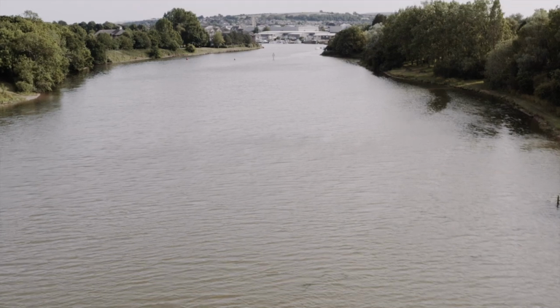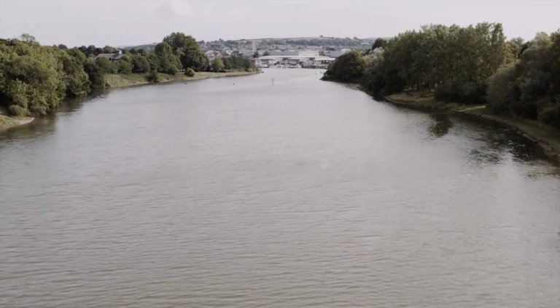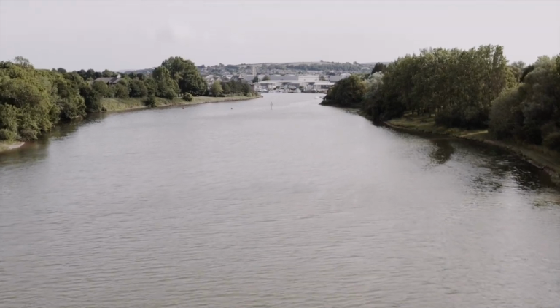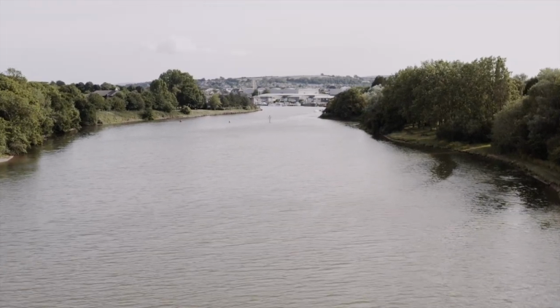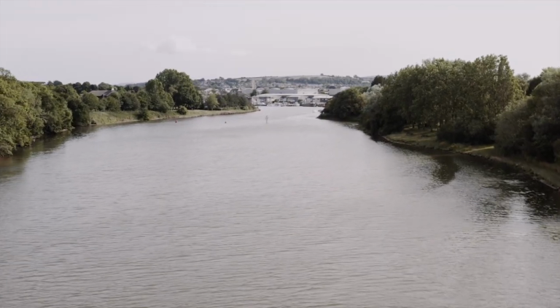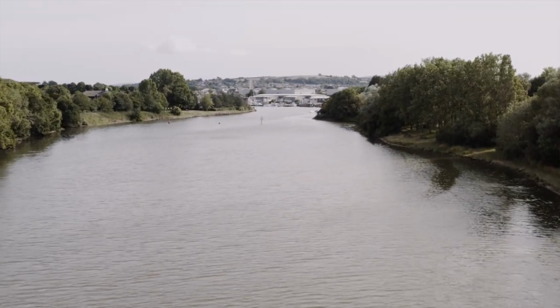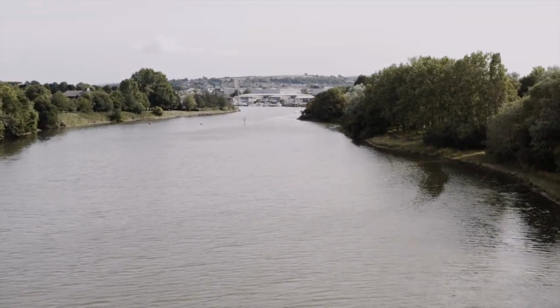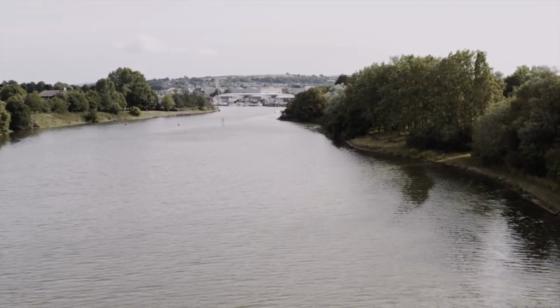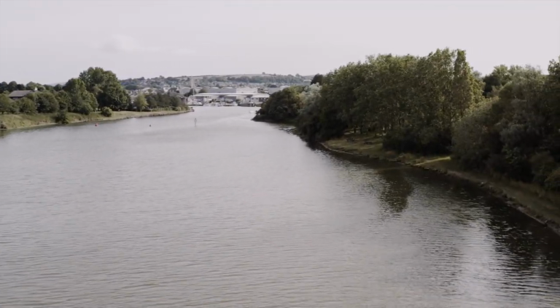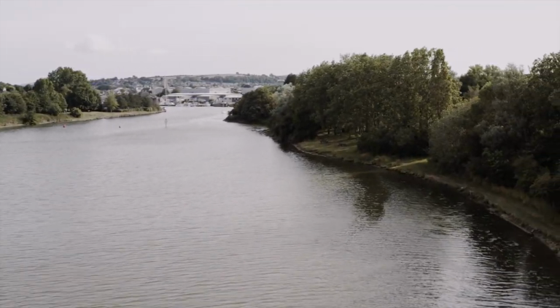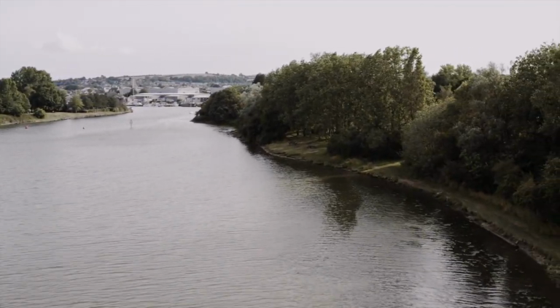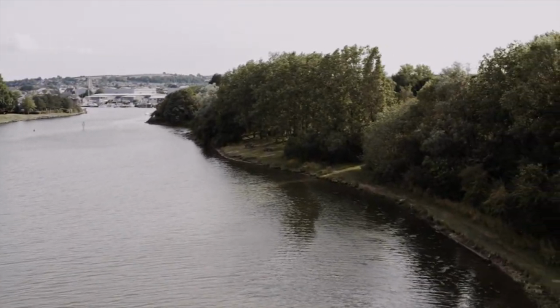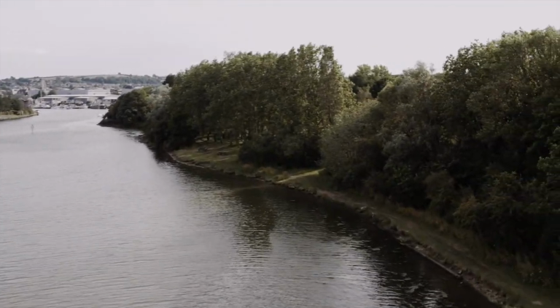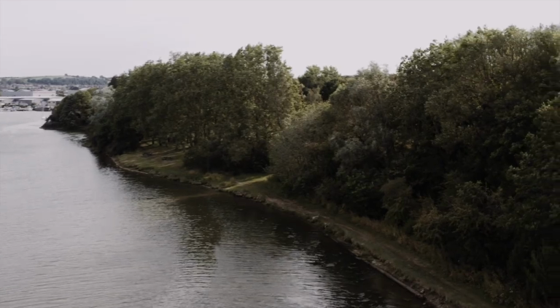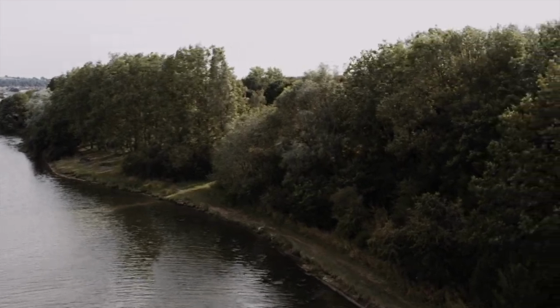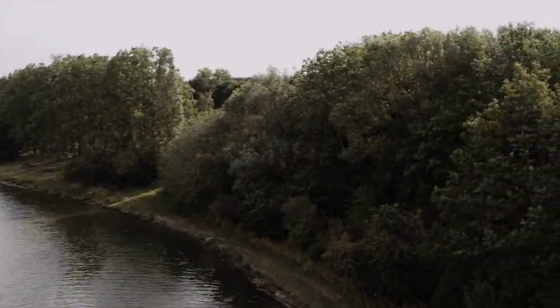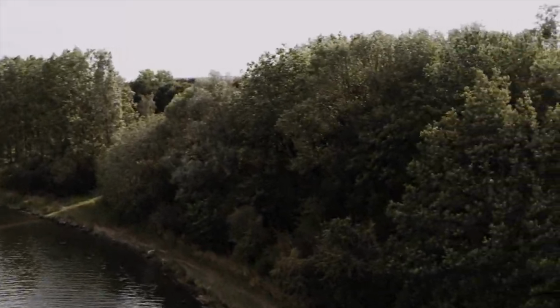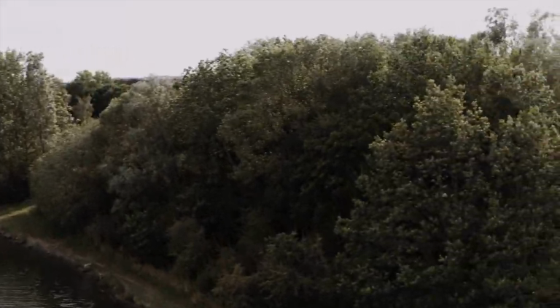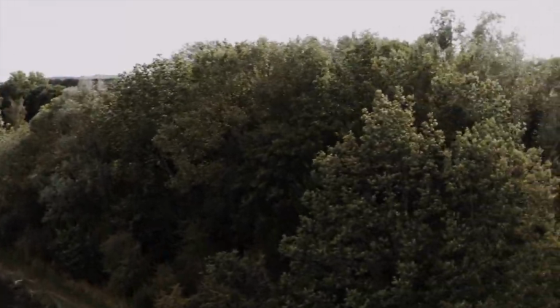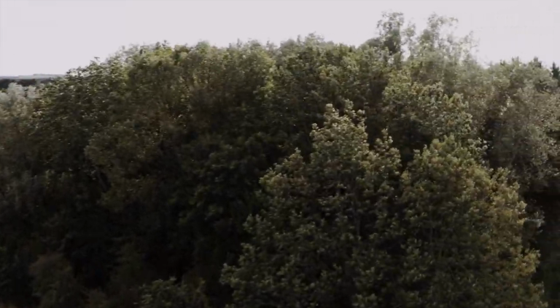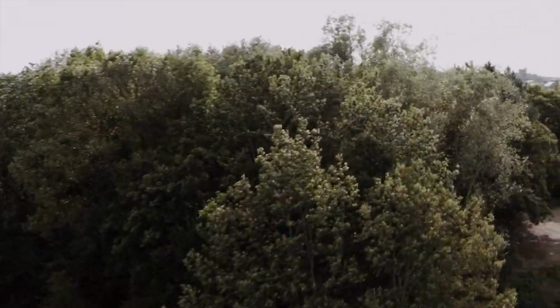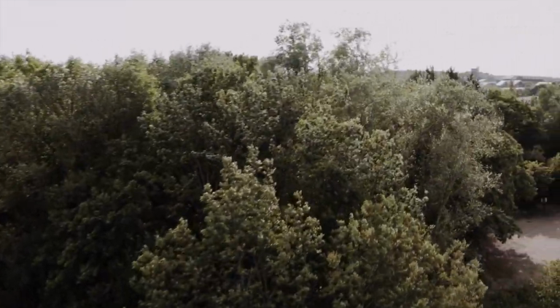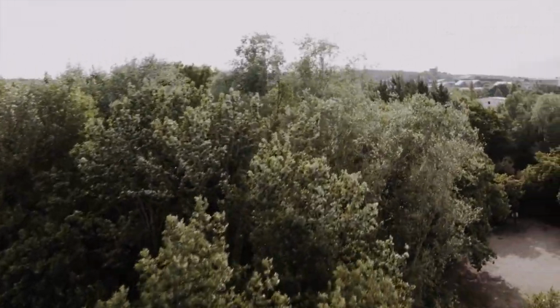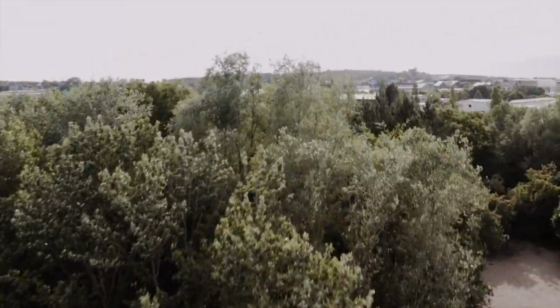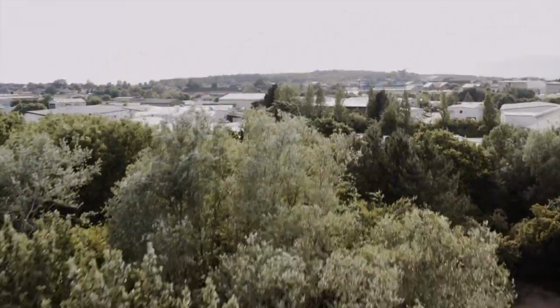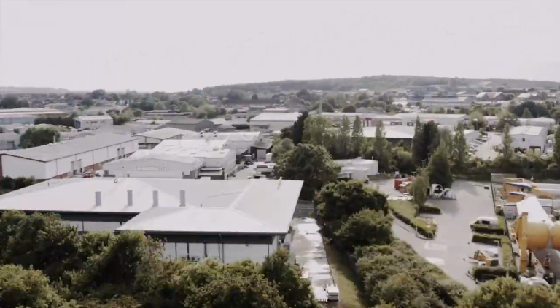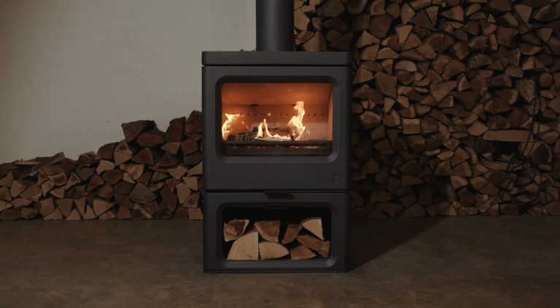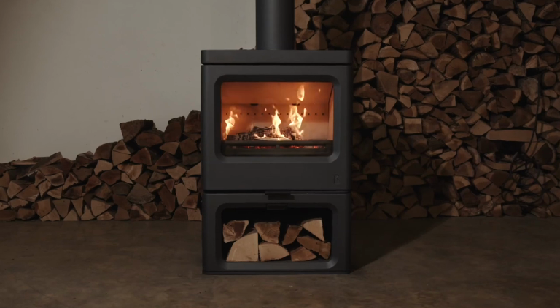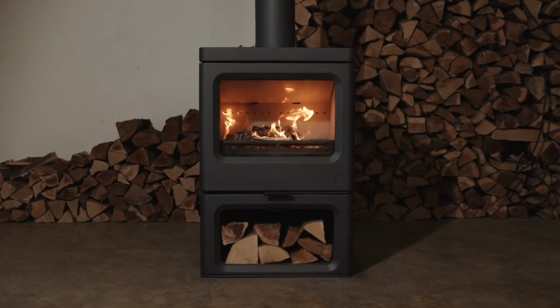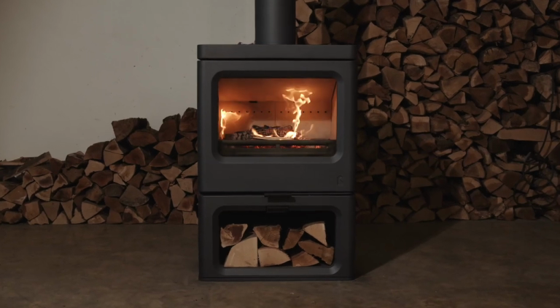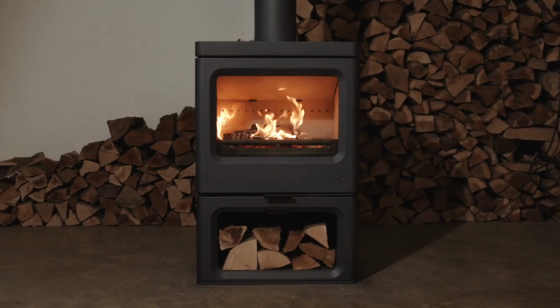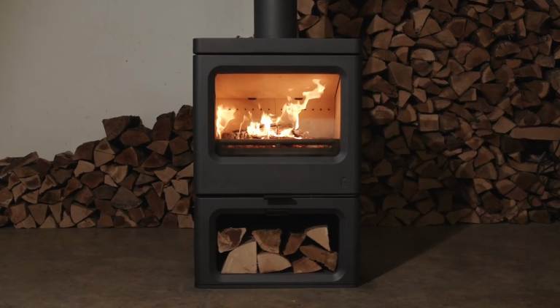Welcome to Charnwood, where we design and manufacture all of our wood-burning stoves. We are a family business based on the Isle of Wight and have been making stoves since 1972. Today we are looking at our Sky 7 model. Let's take a look.